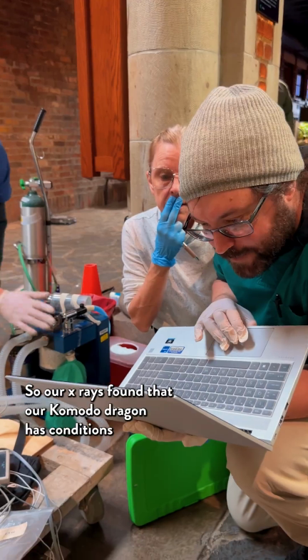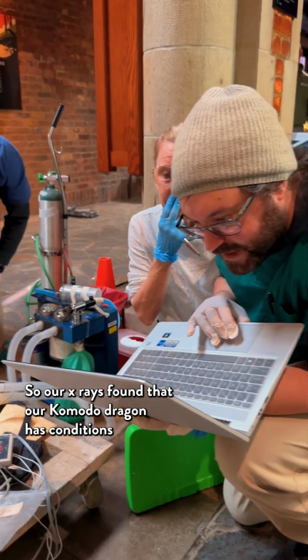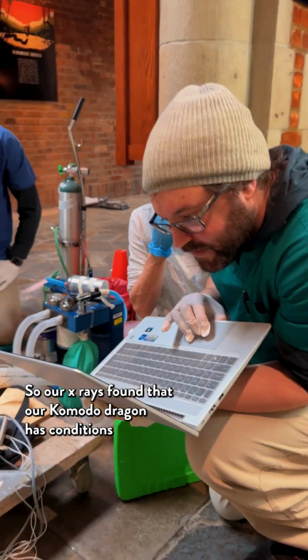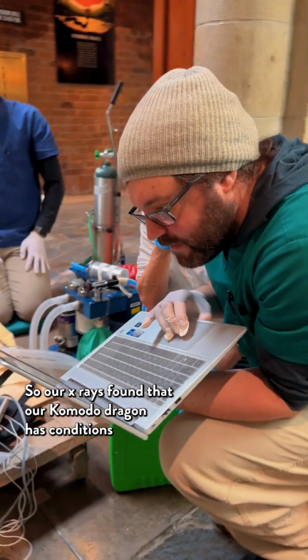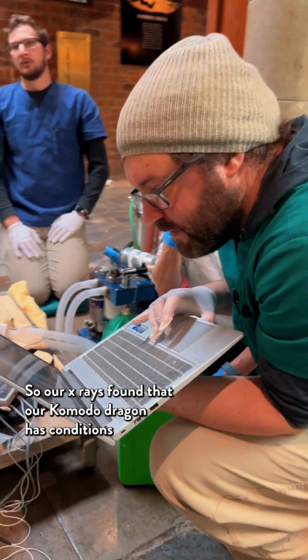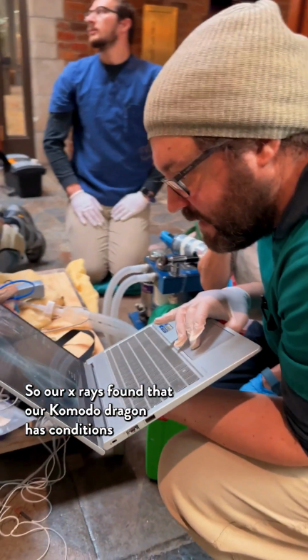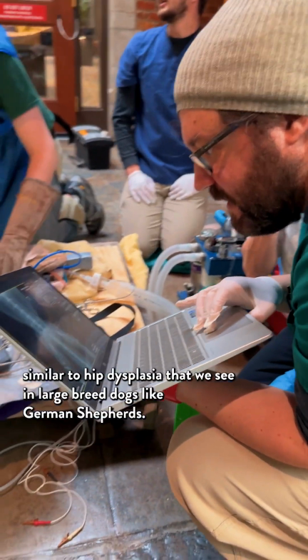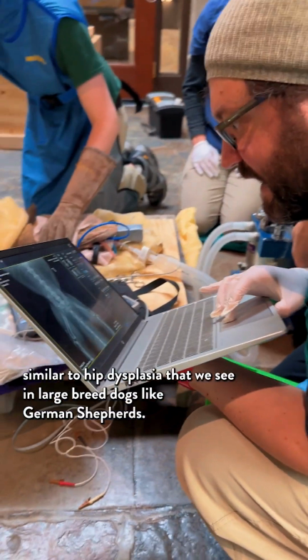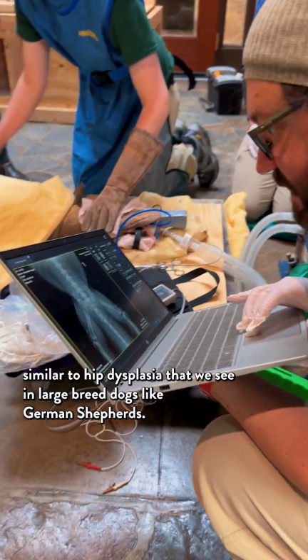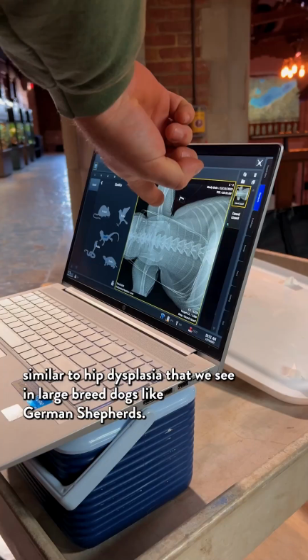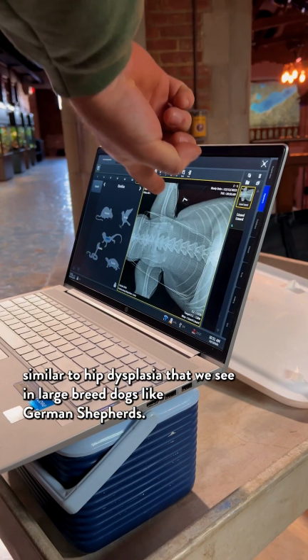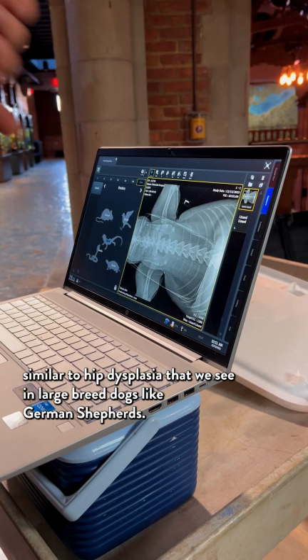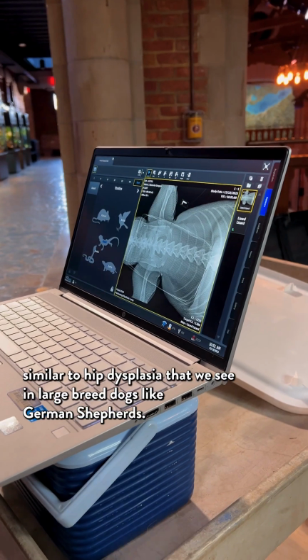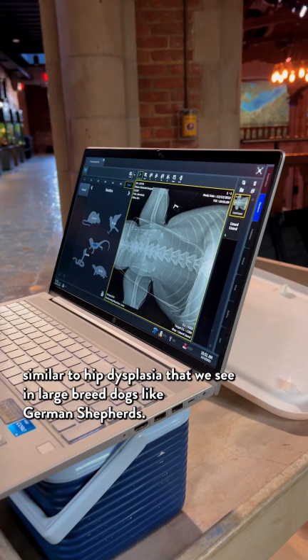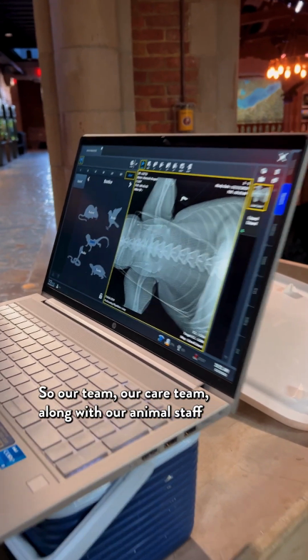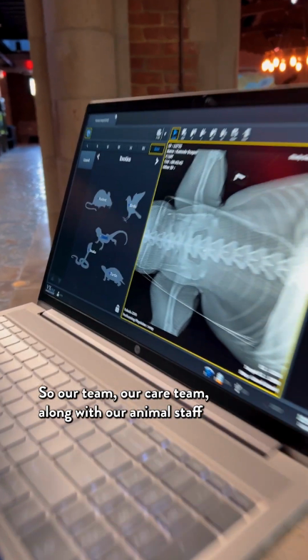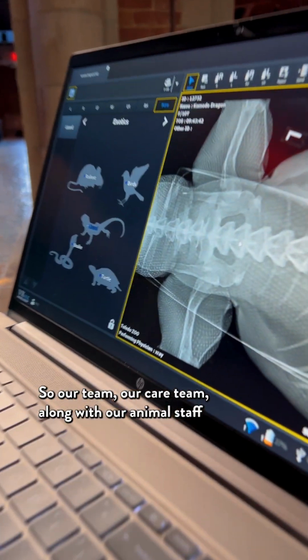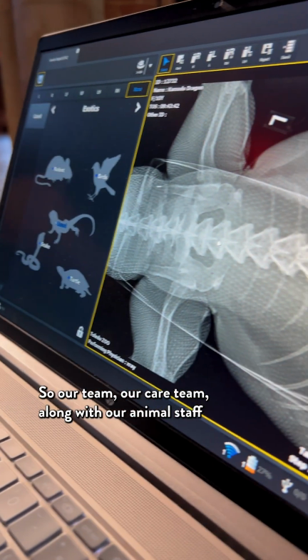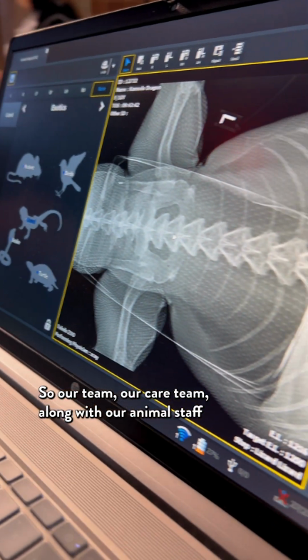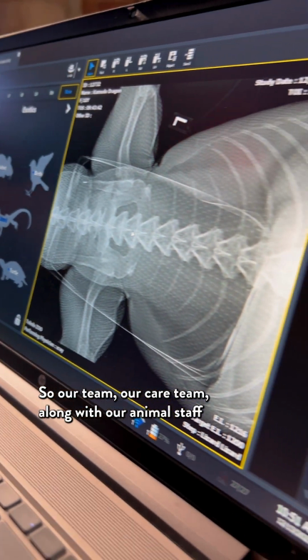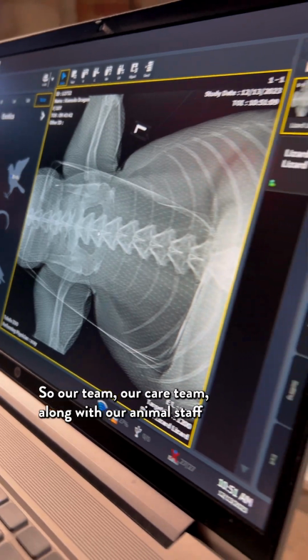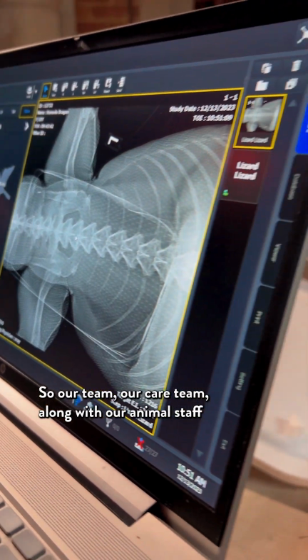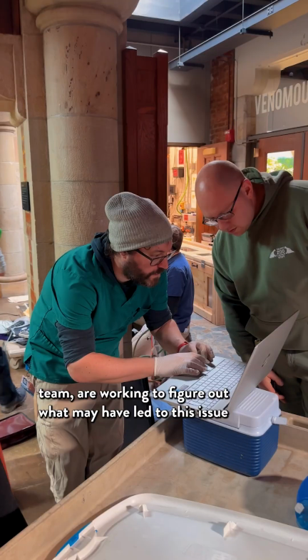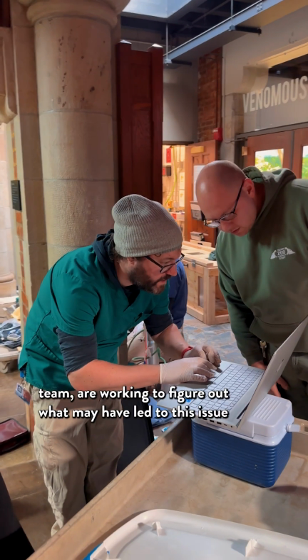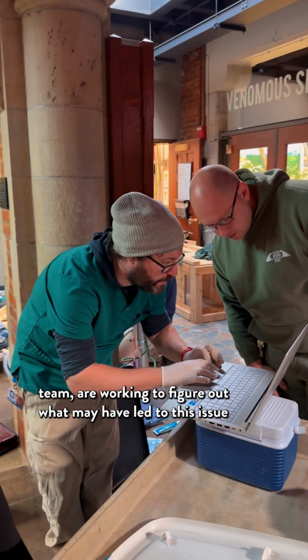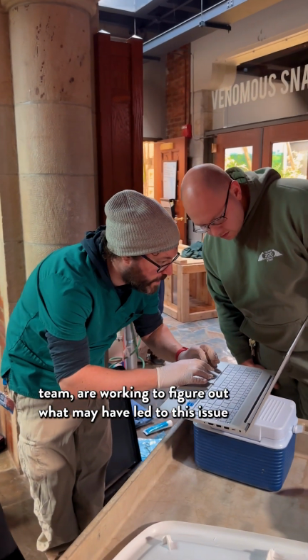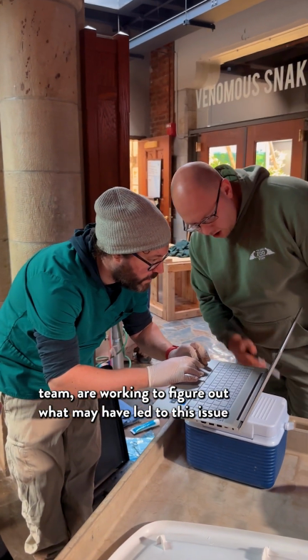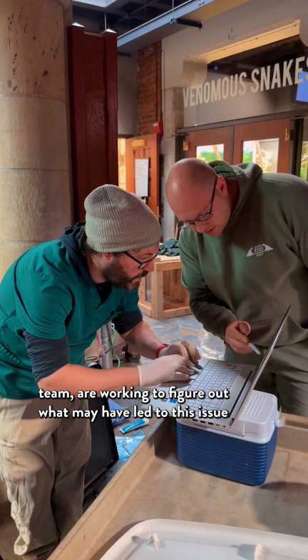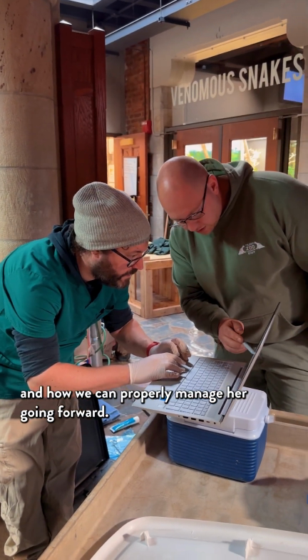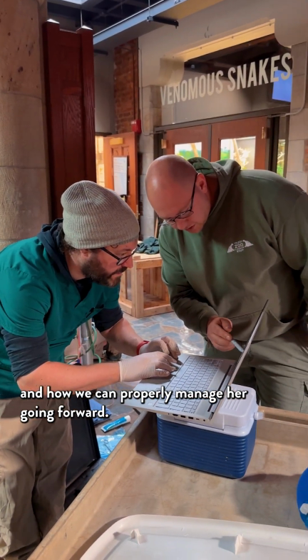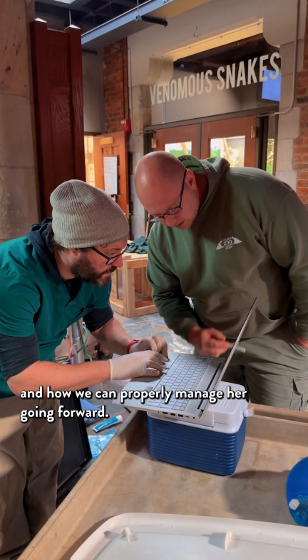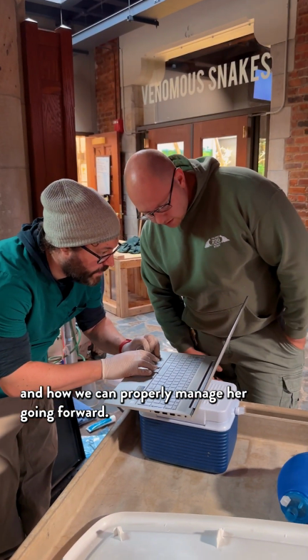Our x-rays found that our Komodo Dragon has a condition similar to hip dysplasia that we see in large breed dogs like German Shepherds. Our care team, along with our animal staff team, are working to figure out what may have led to this issue and how we can properly manage her going forward.